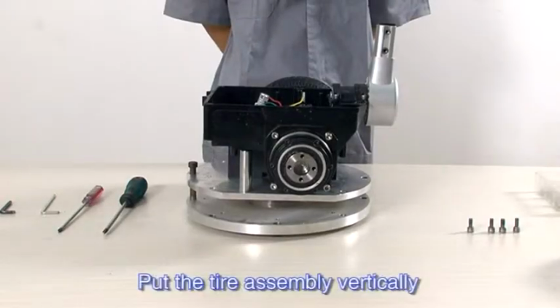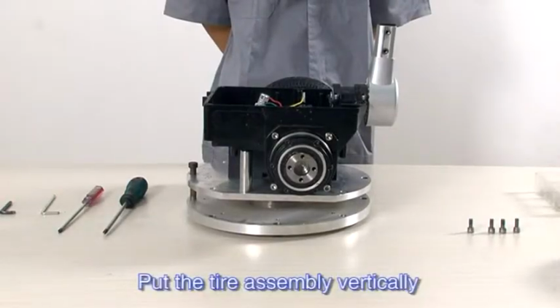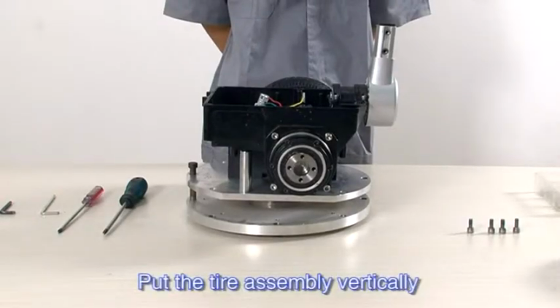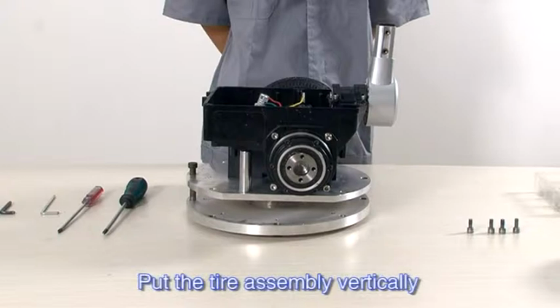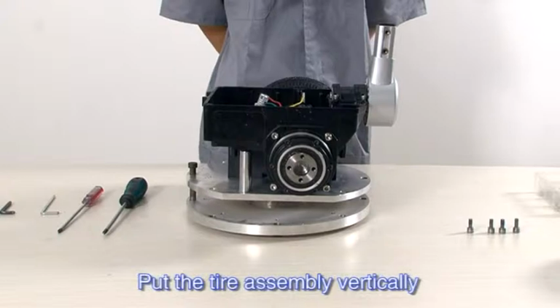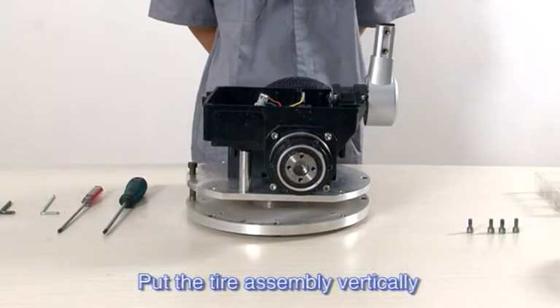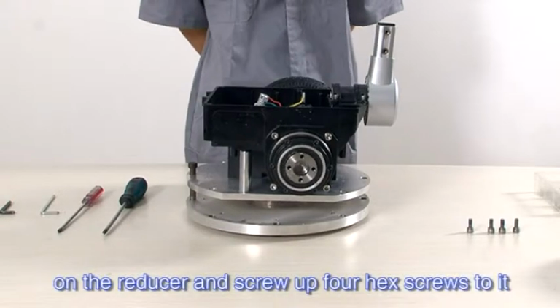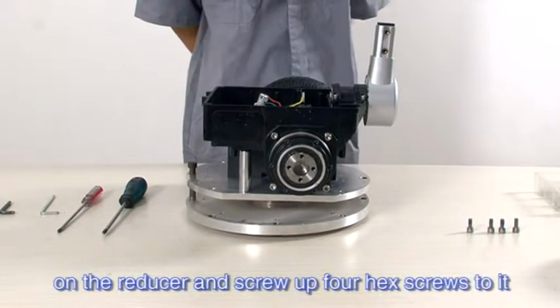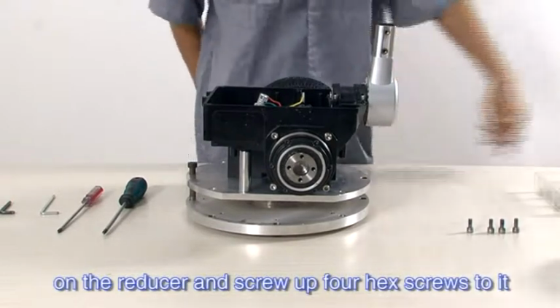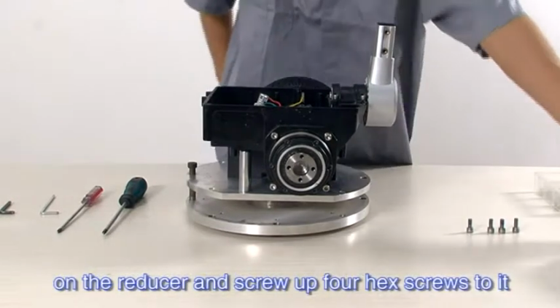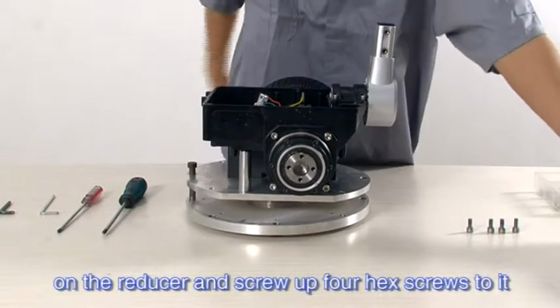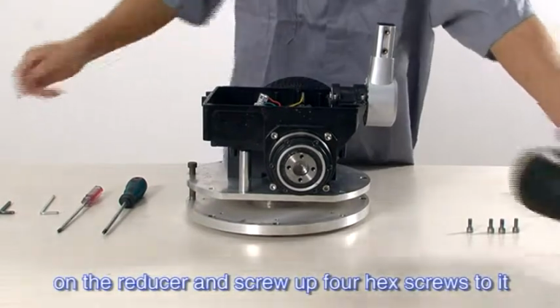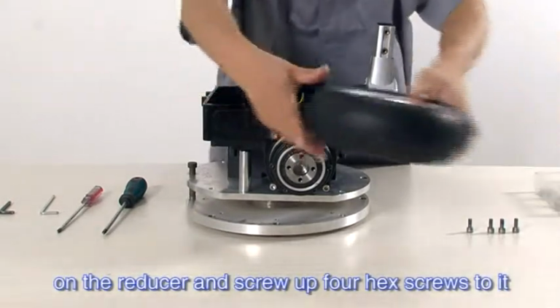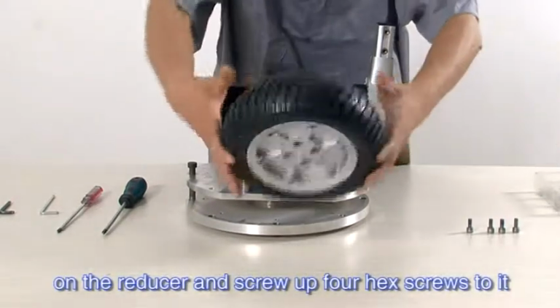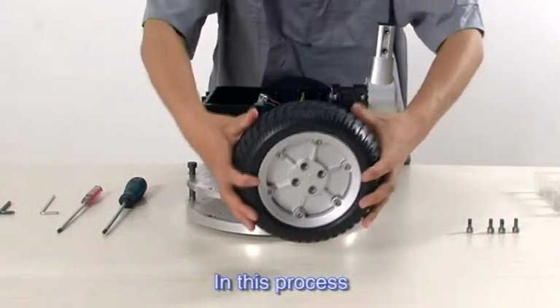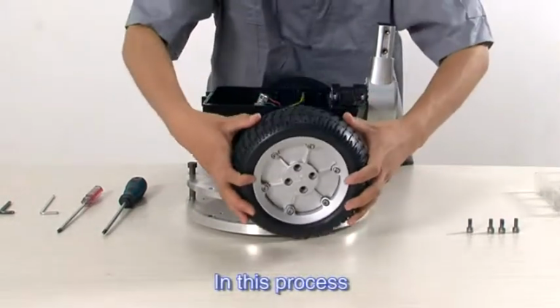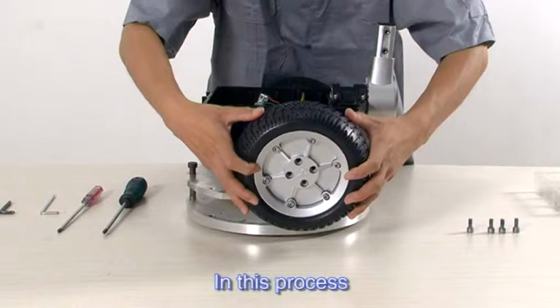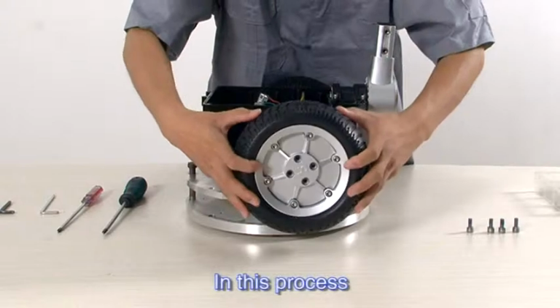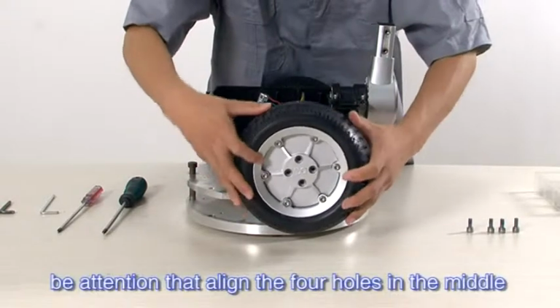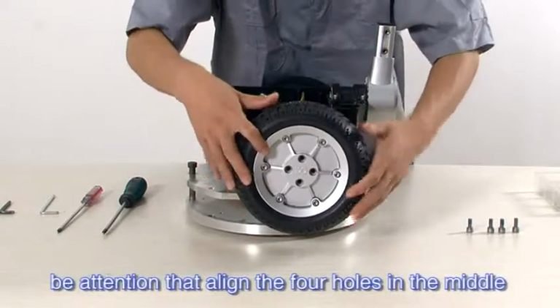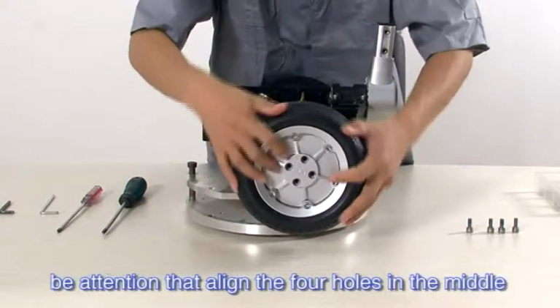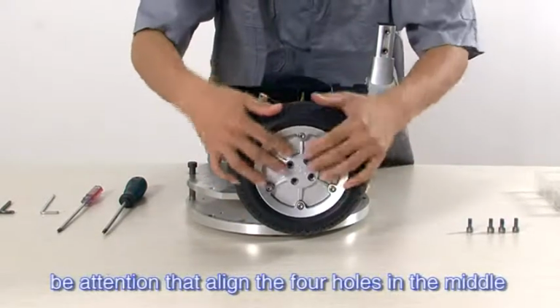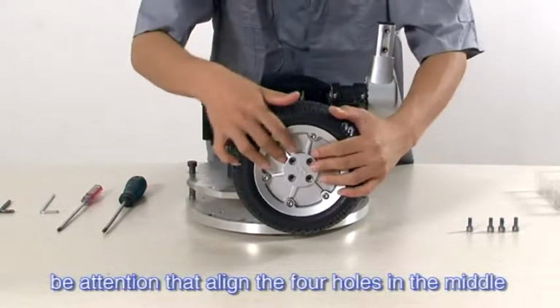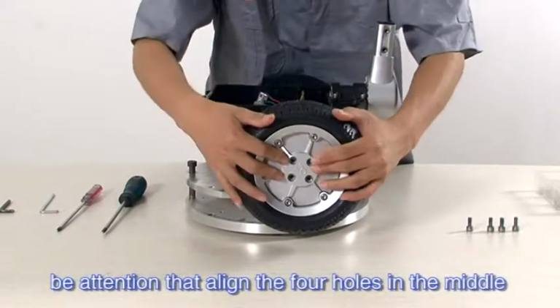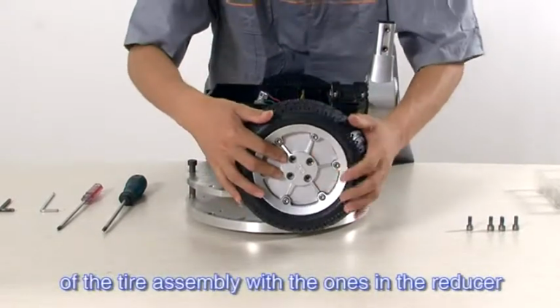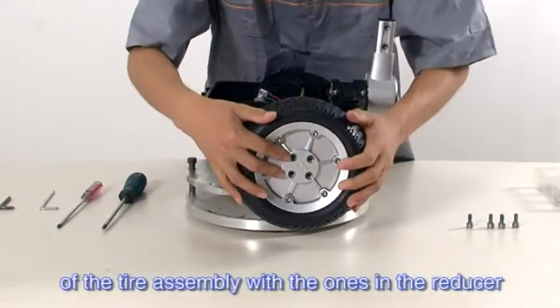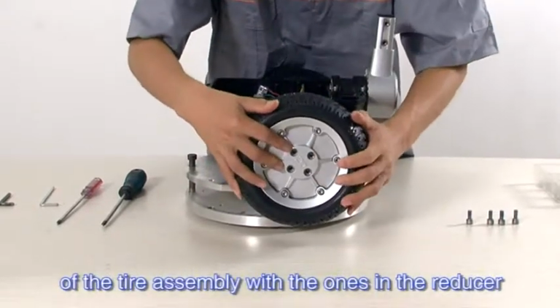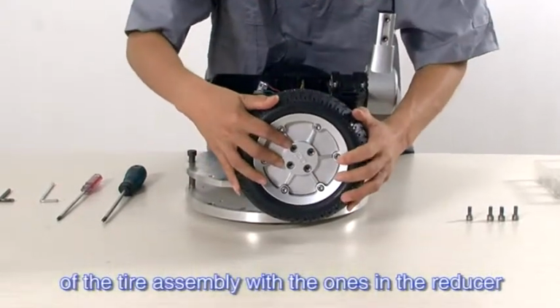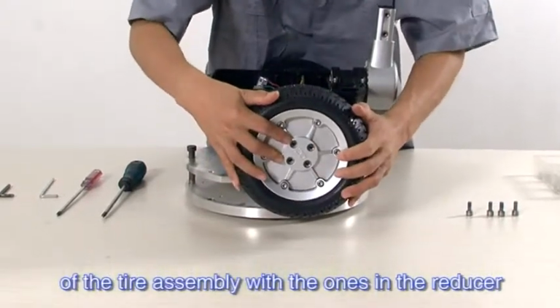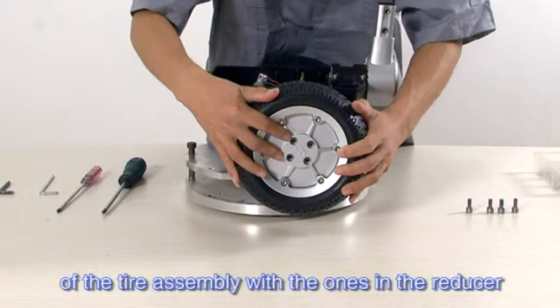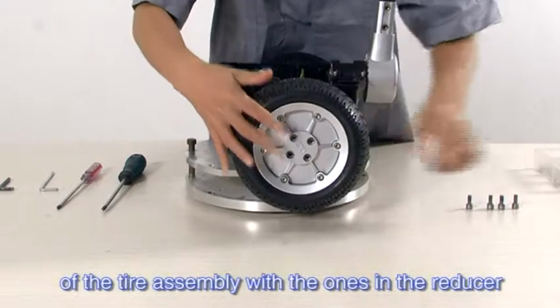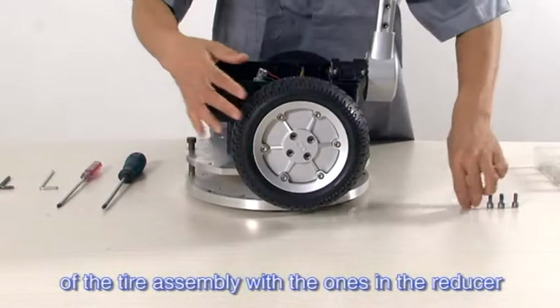Put the tire assembly vertically on the reducer and screw up the 4 hex screws to it. Be sure to align the 4 holes in the middle of the tire assembly with the ones in the reducer.